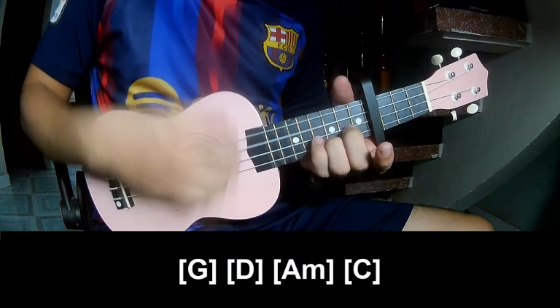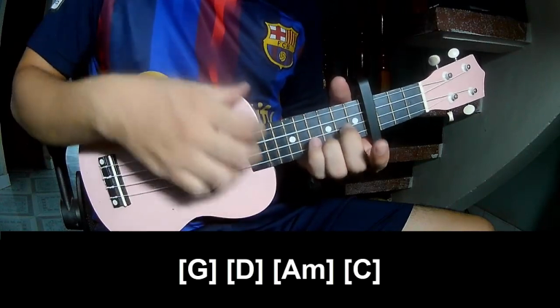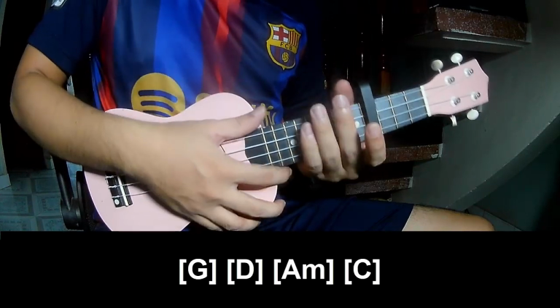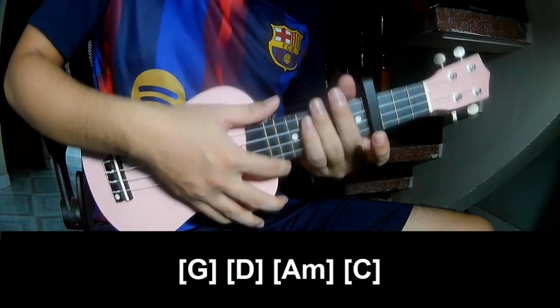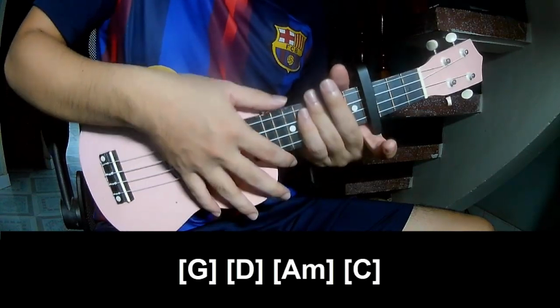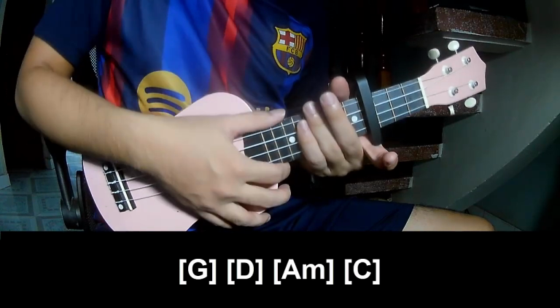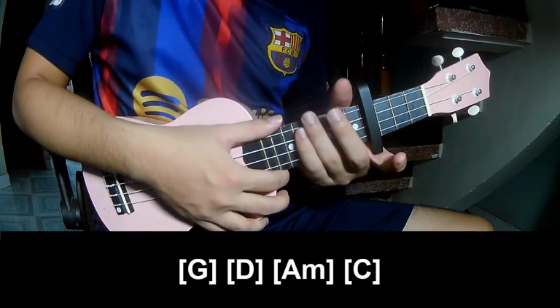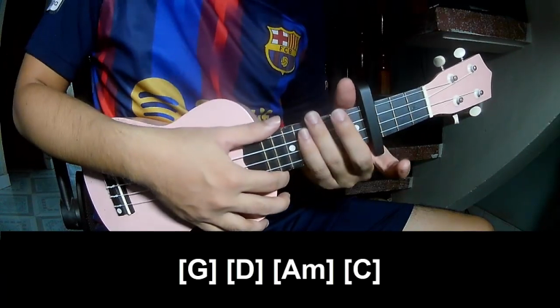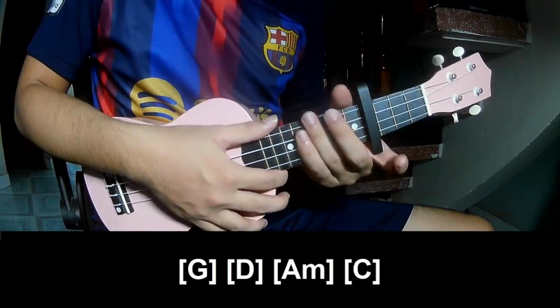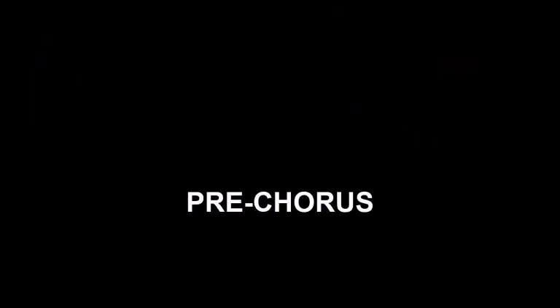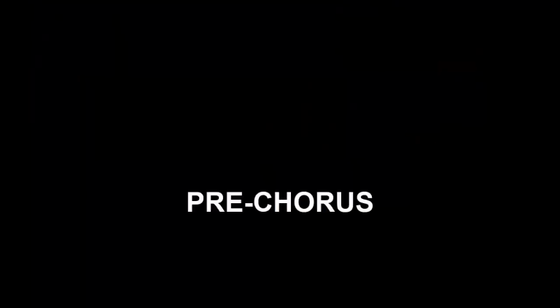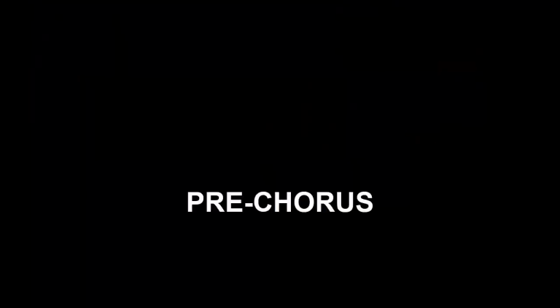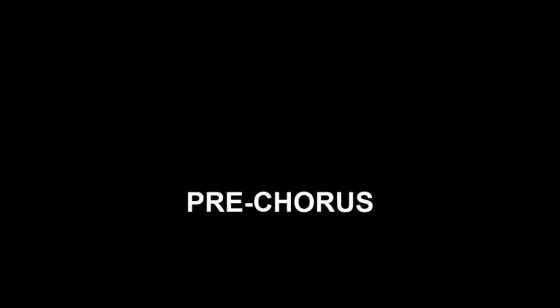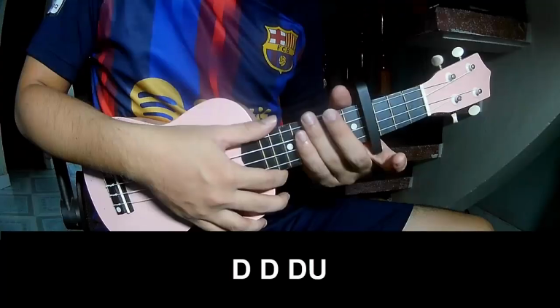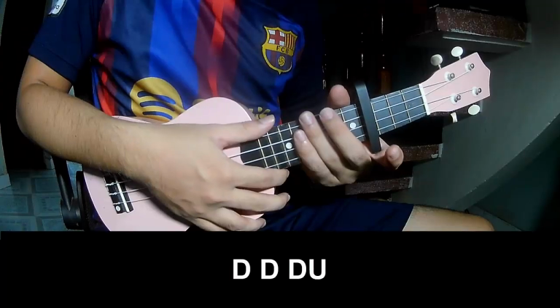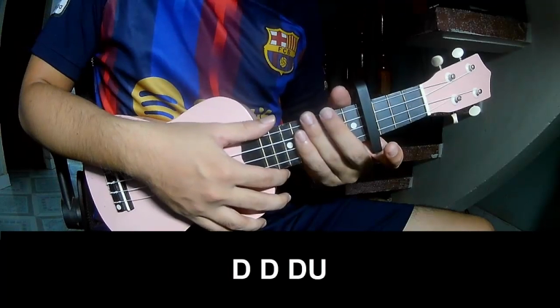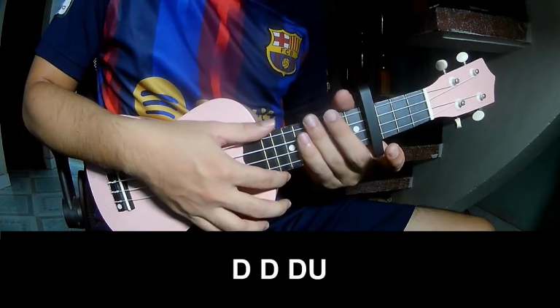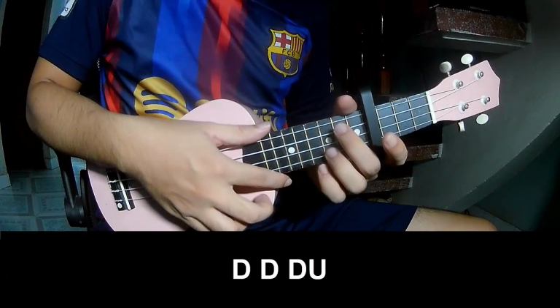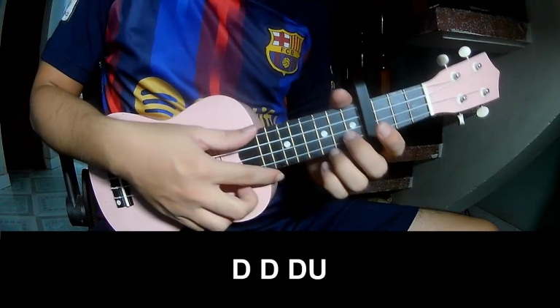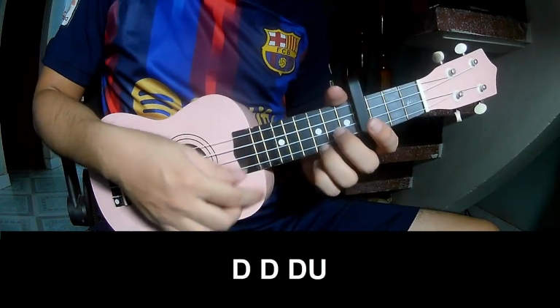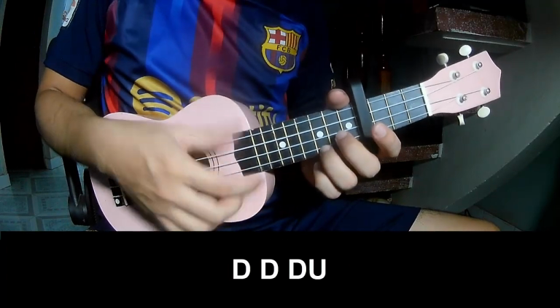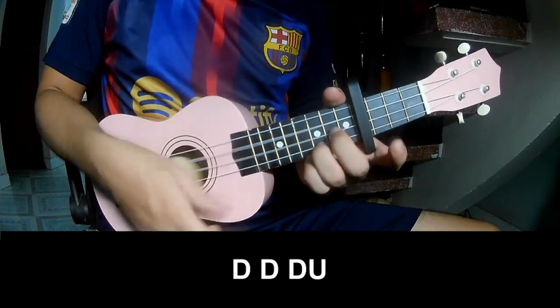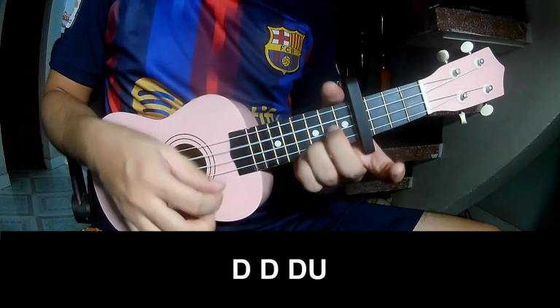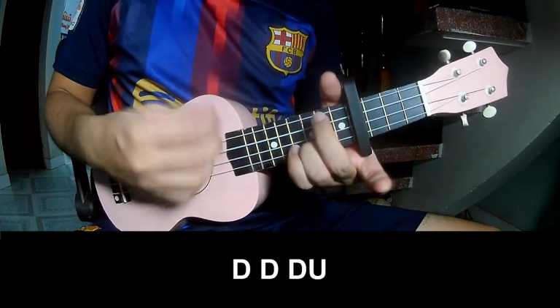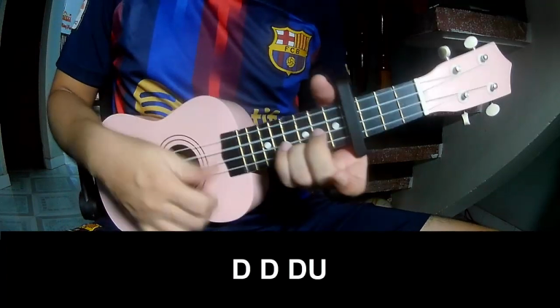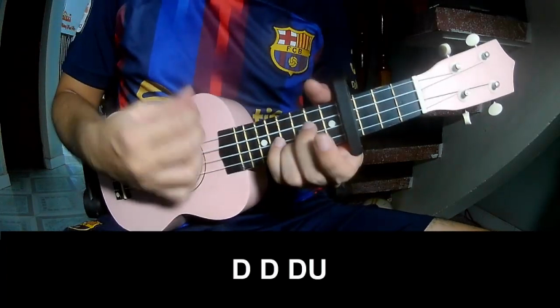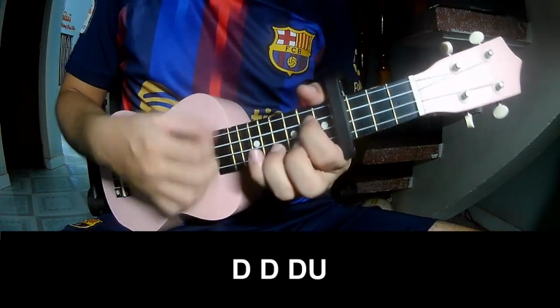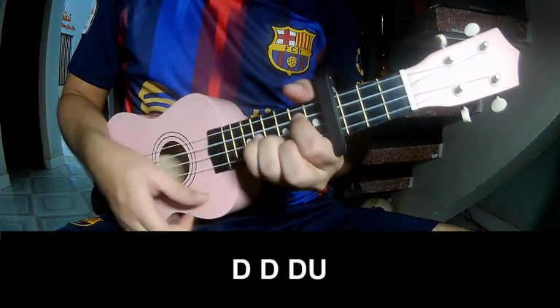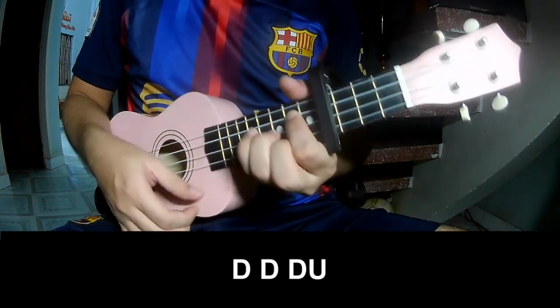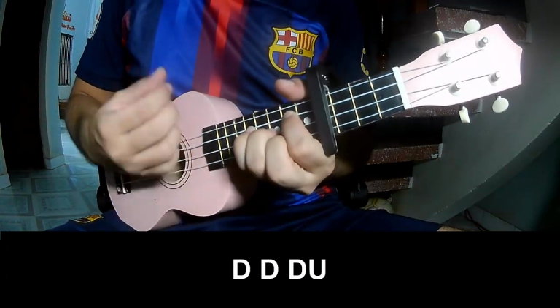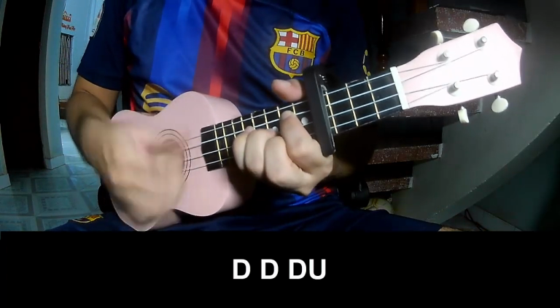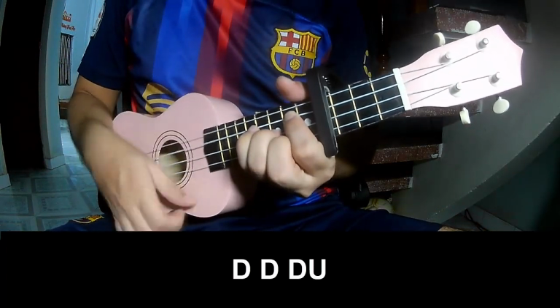And the hit strum is the same way for D, D, C, D, C.